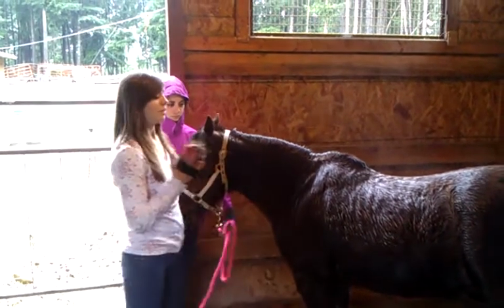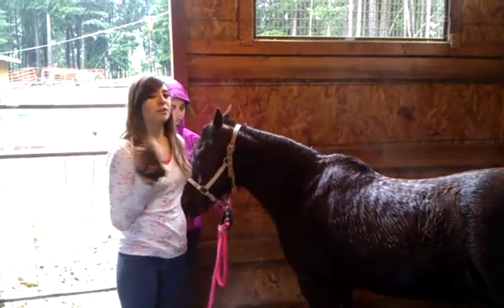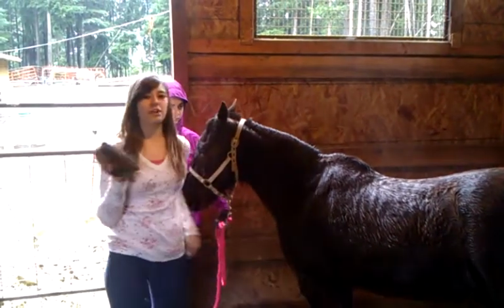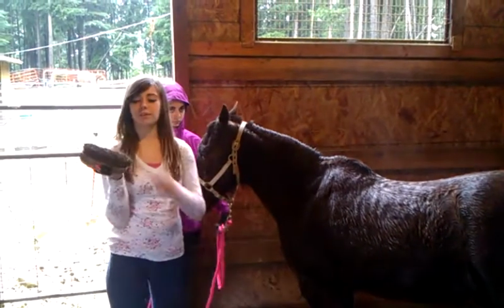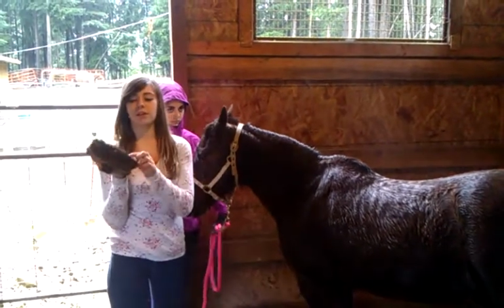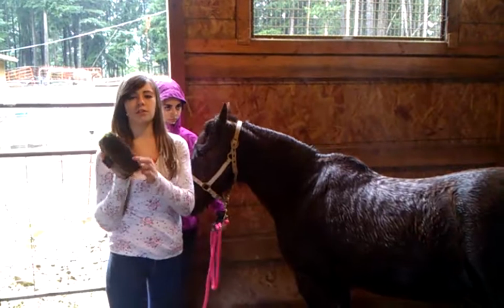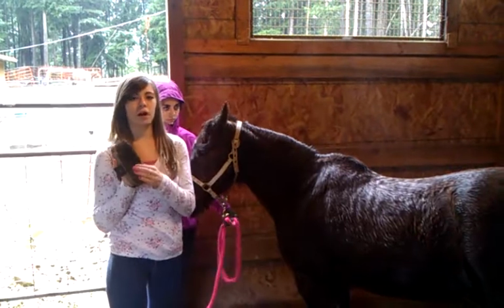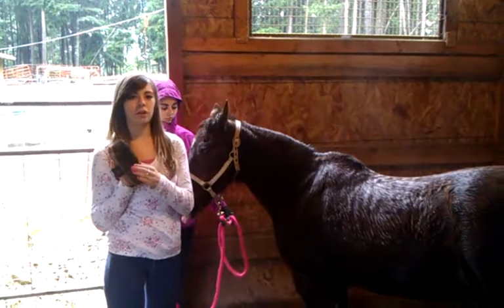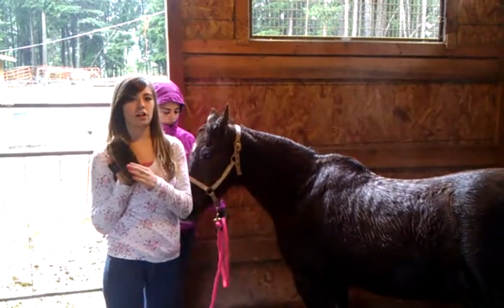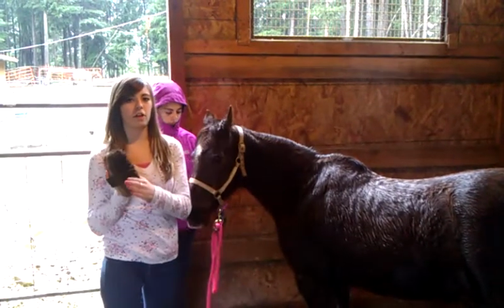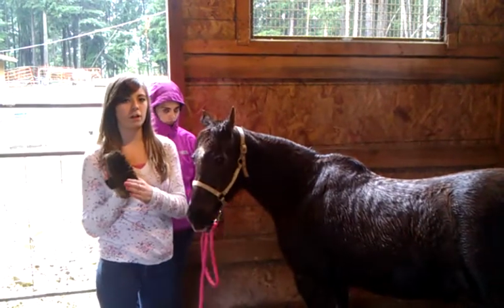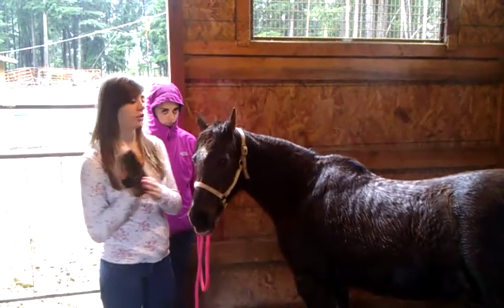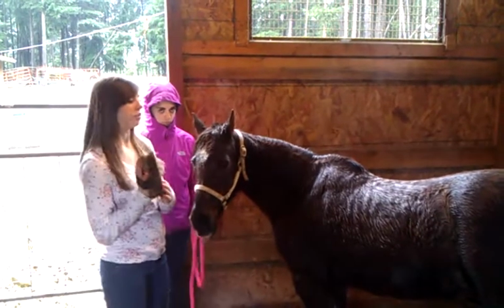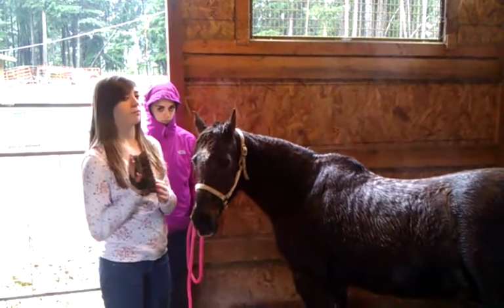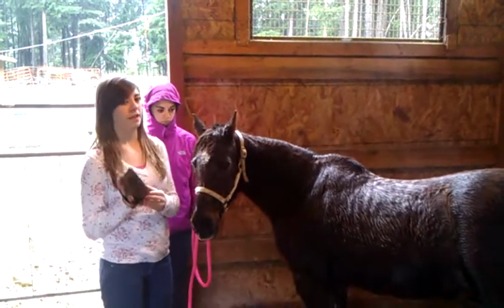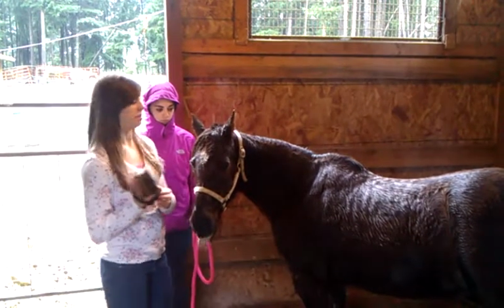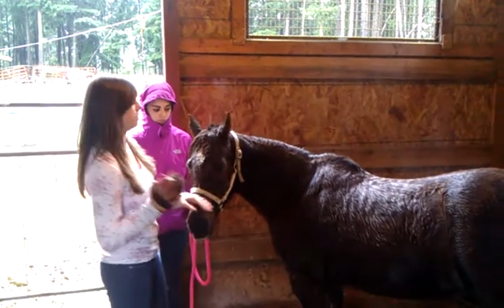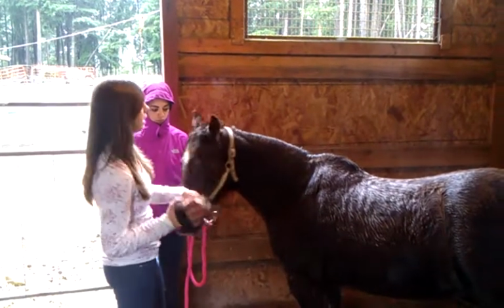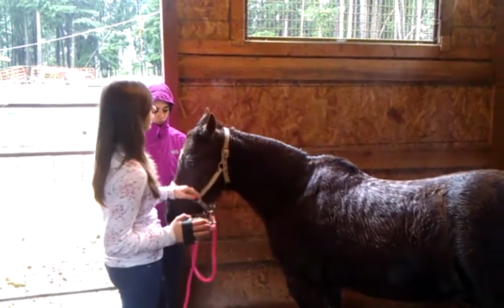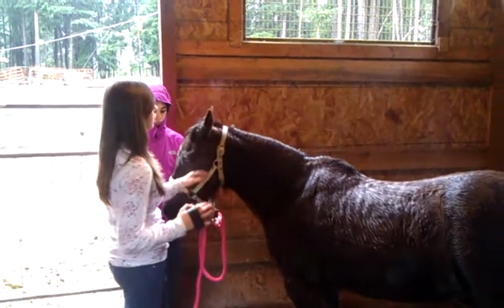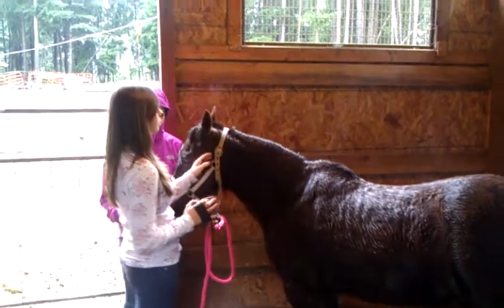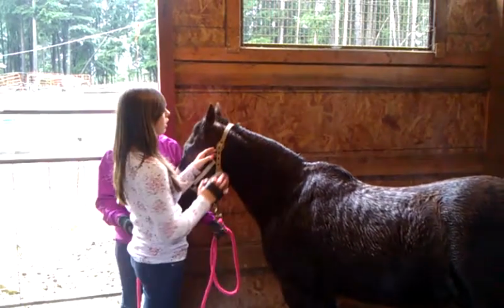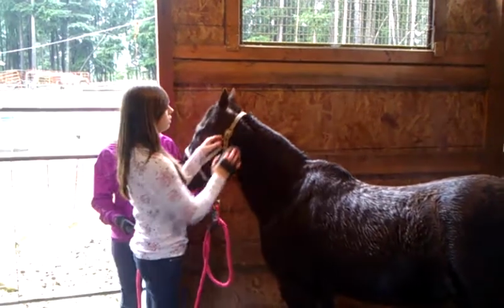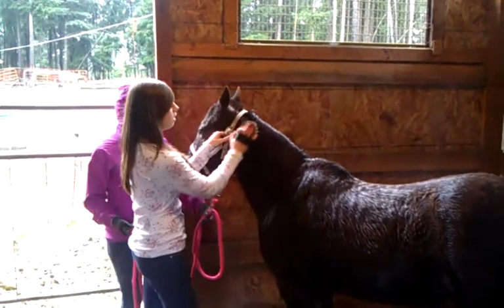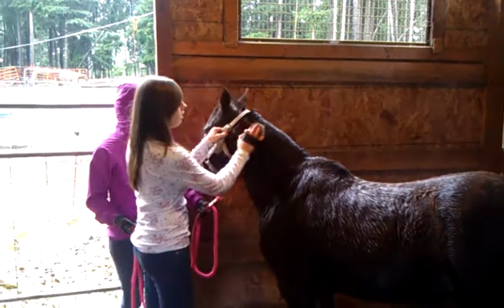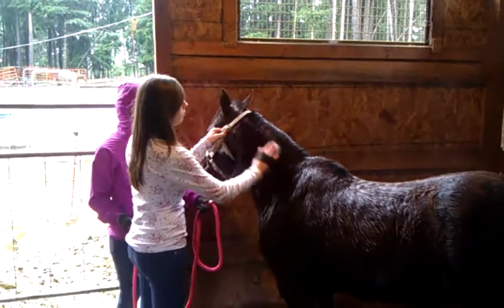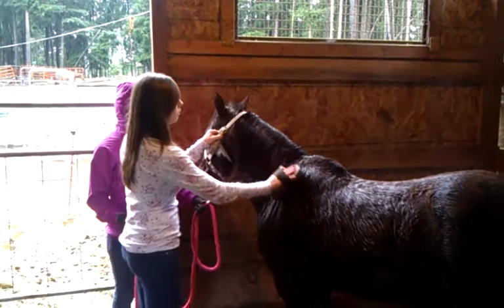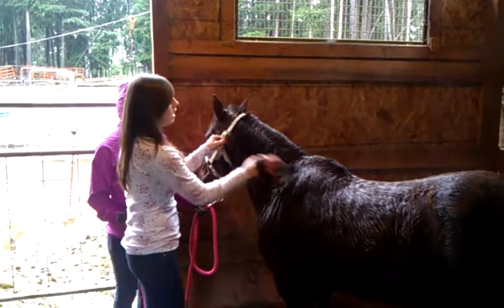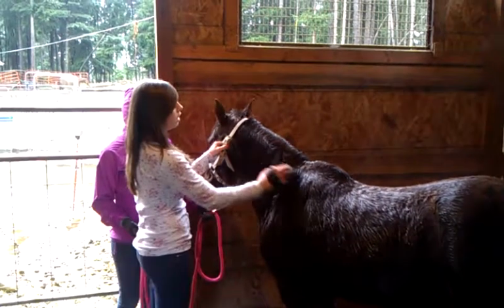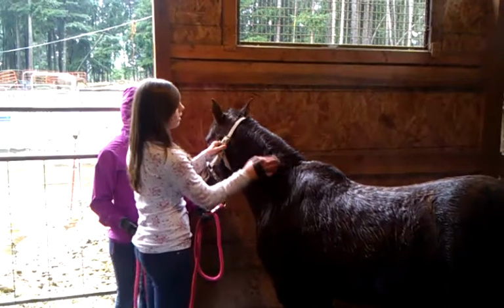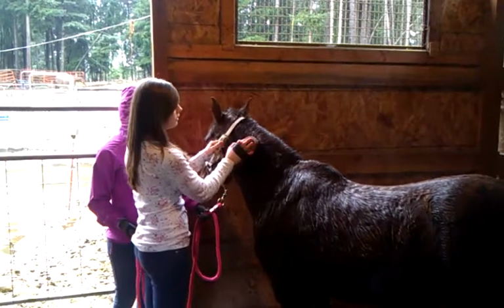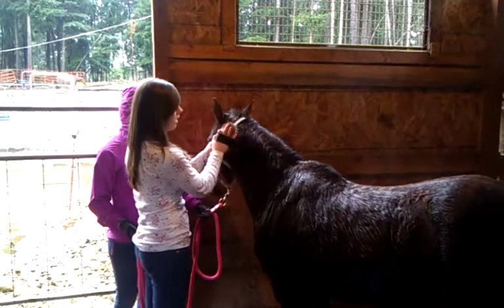First off, you want to use a hard brush, not a soft brush, because those are made for faces. You want to go along with the hair, not against the hair.